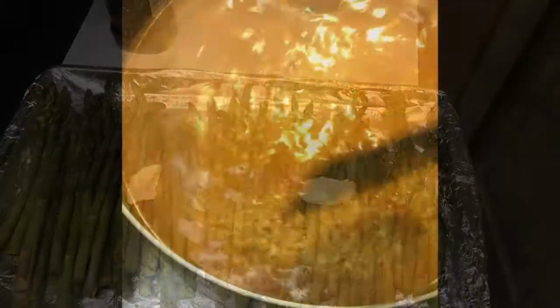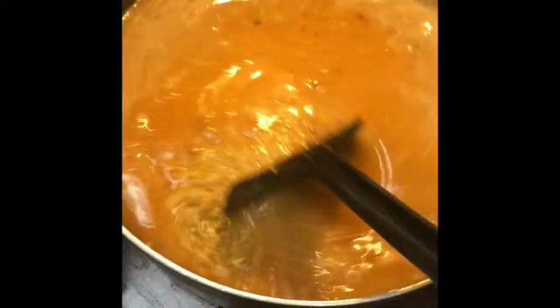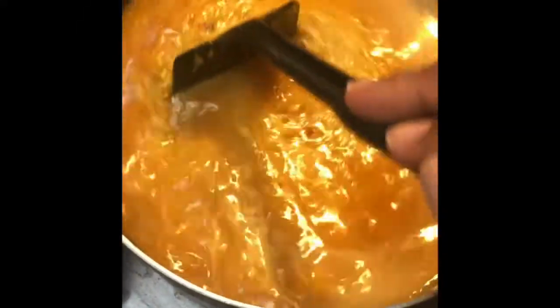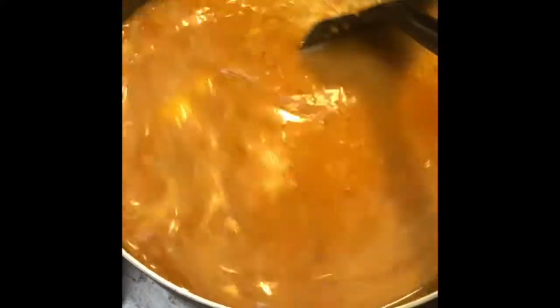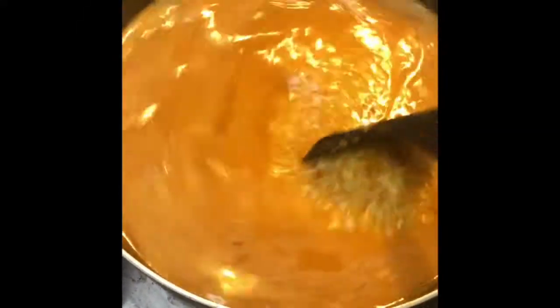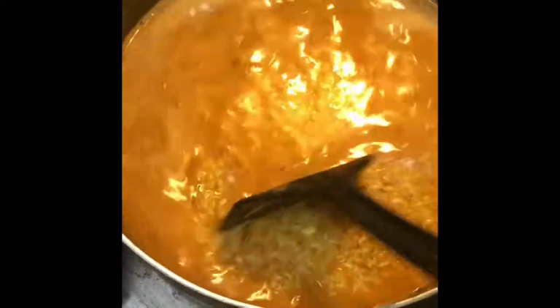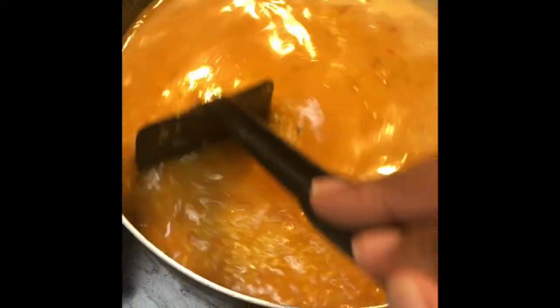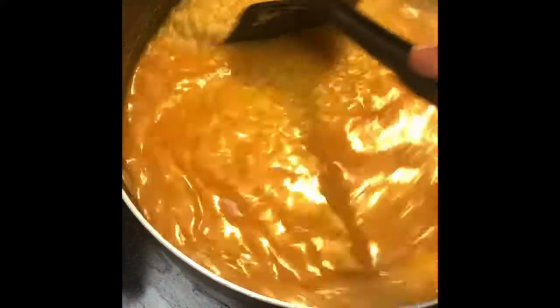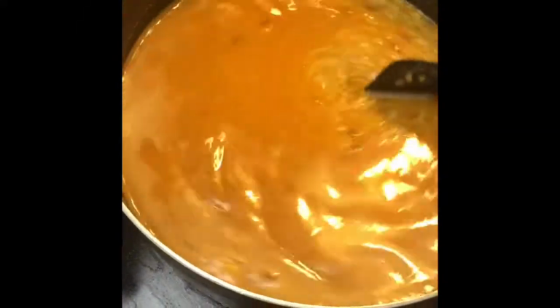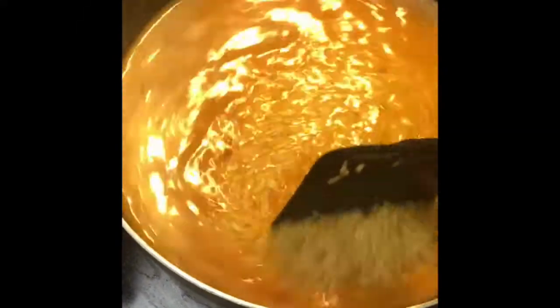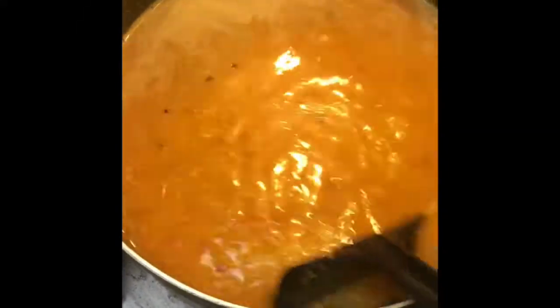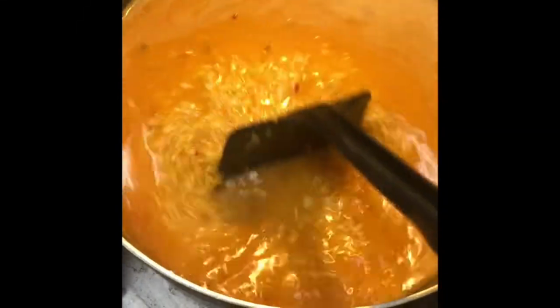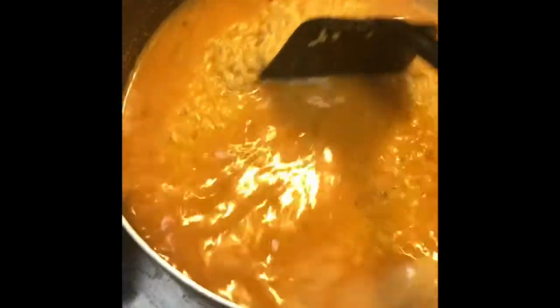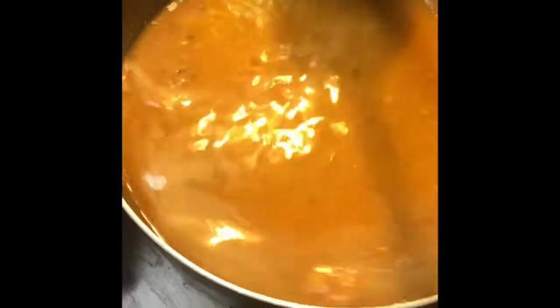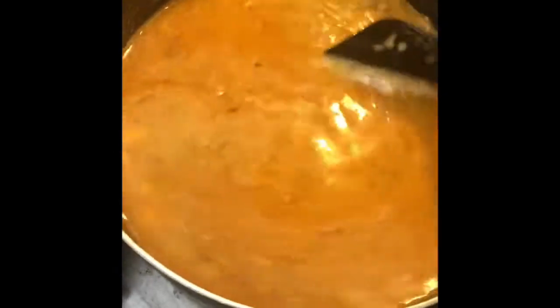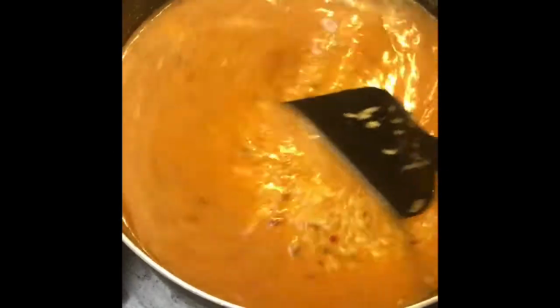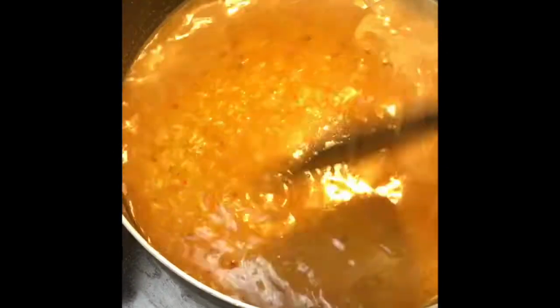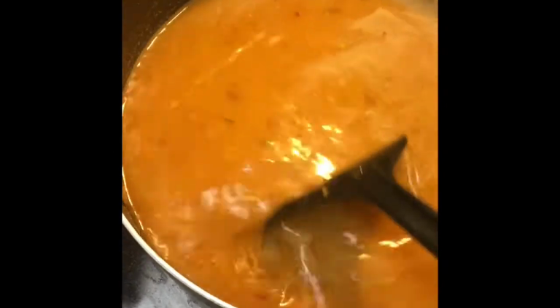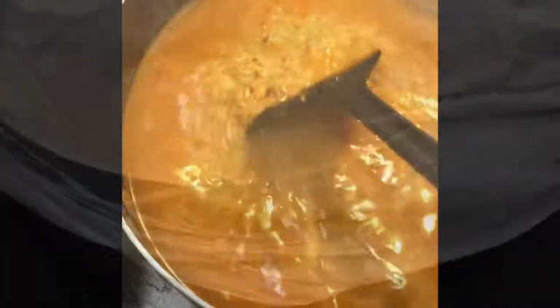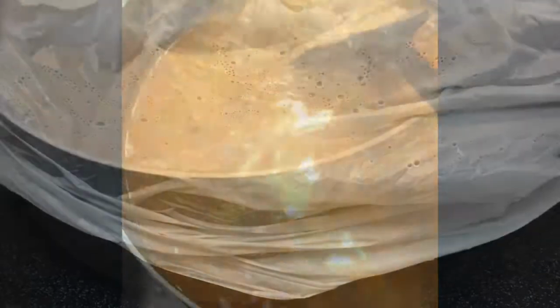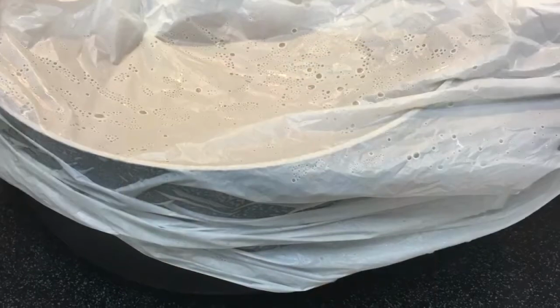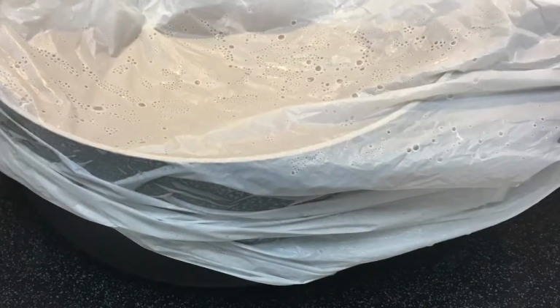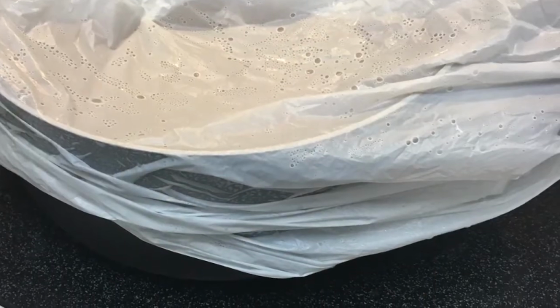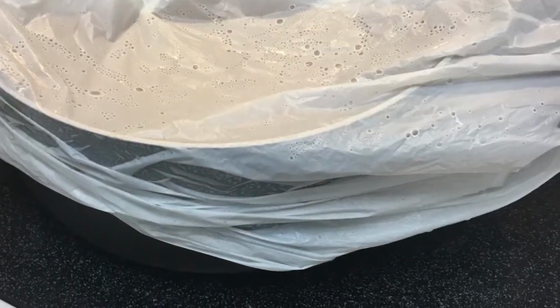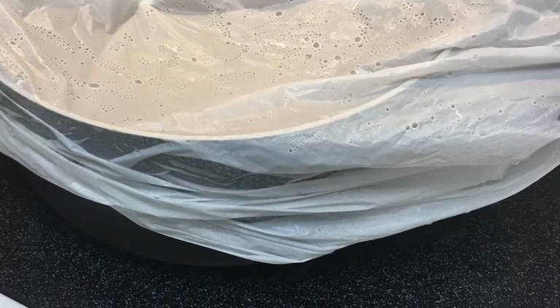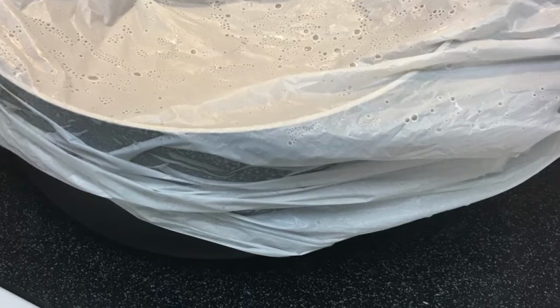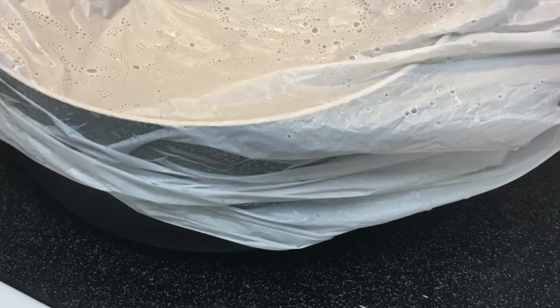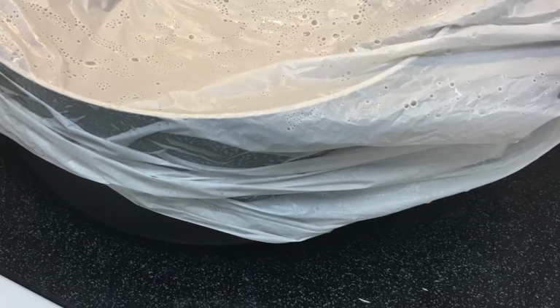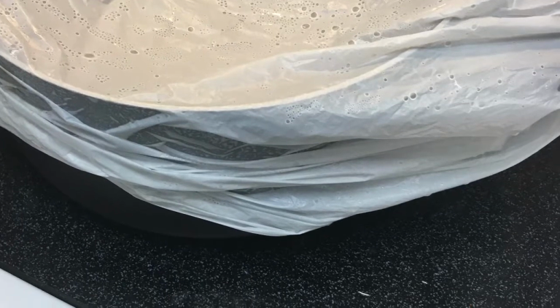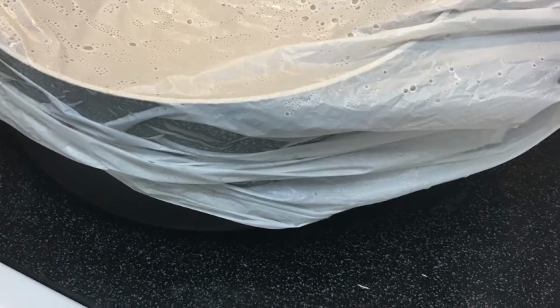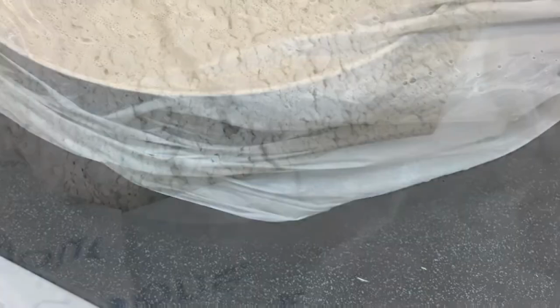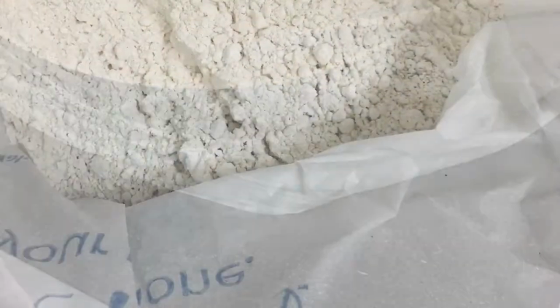For the rice, you can follow the package instructions — it's very basic. I also have a yellow rice recipe on my other videos, check it out. Most of my water is gone; I put the stove on like two and cover it with a lid just for it to steam.